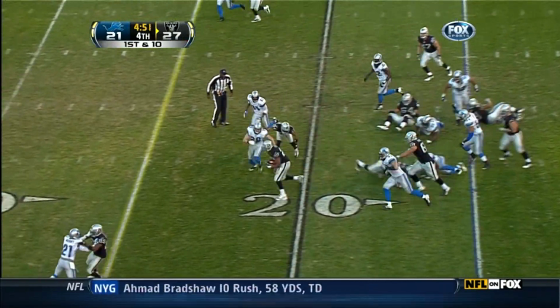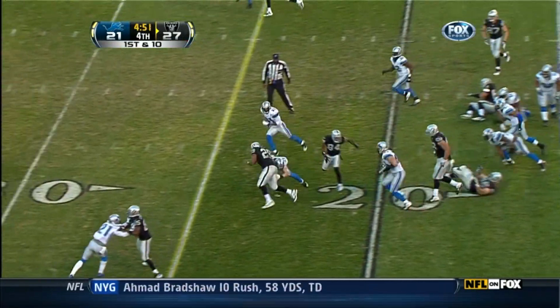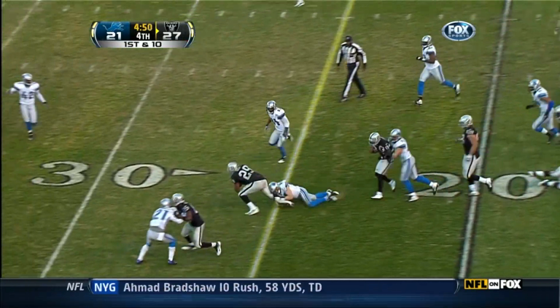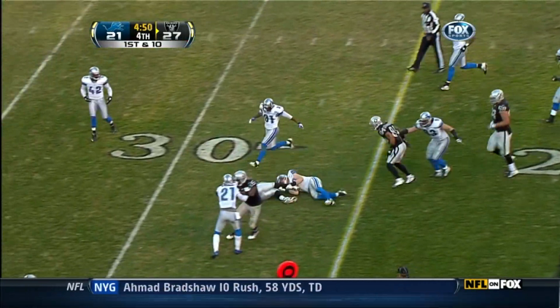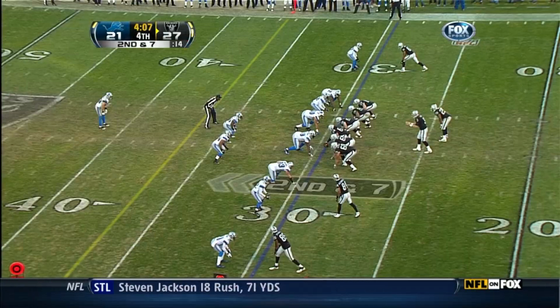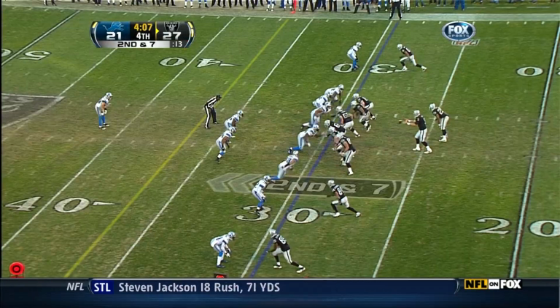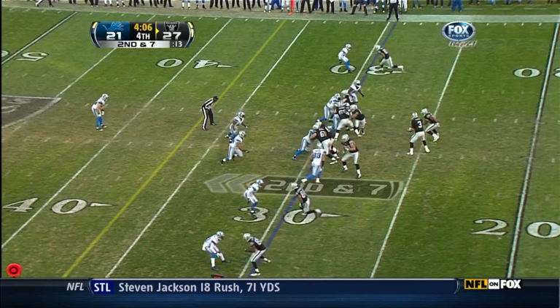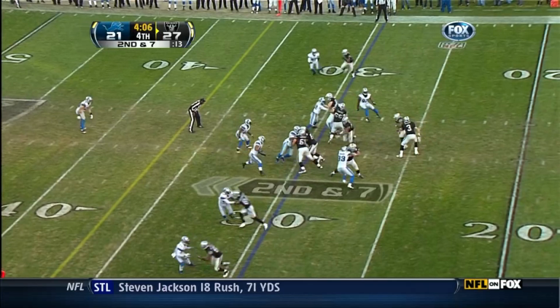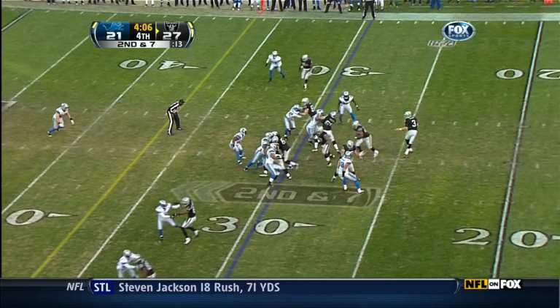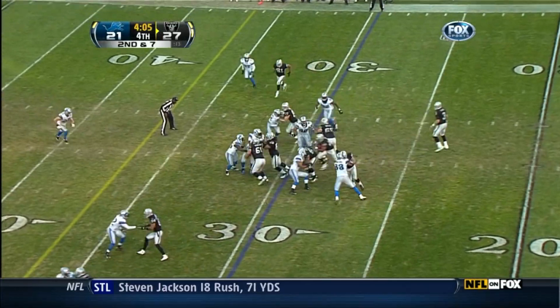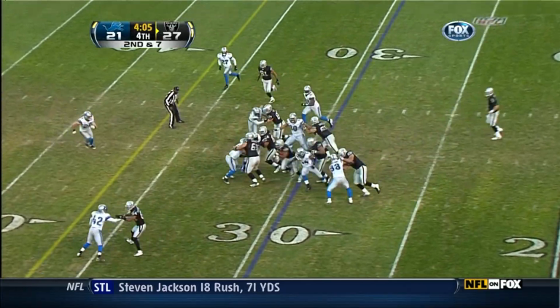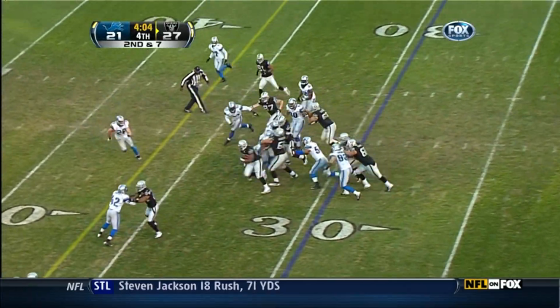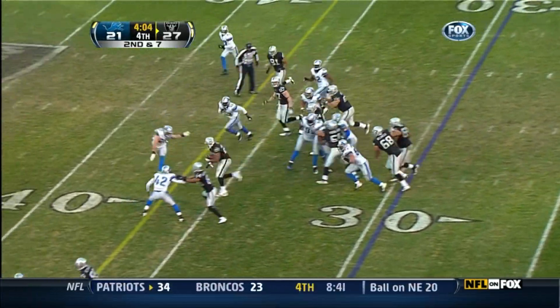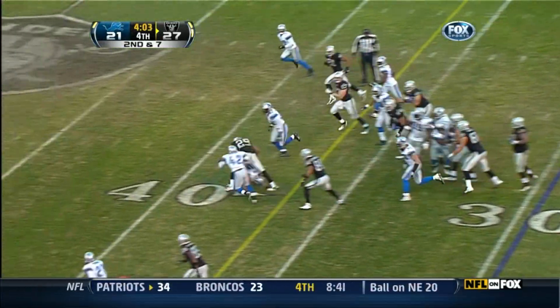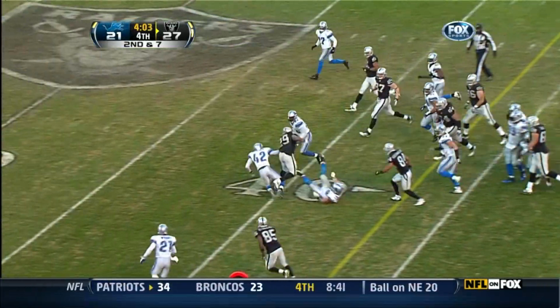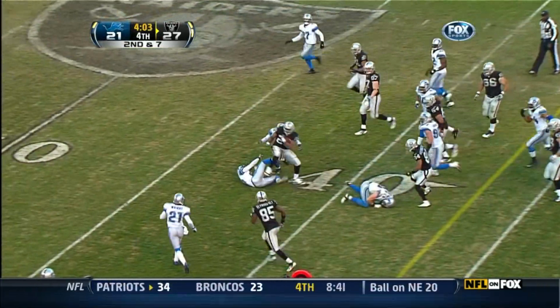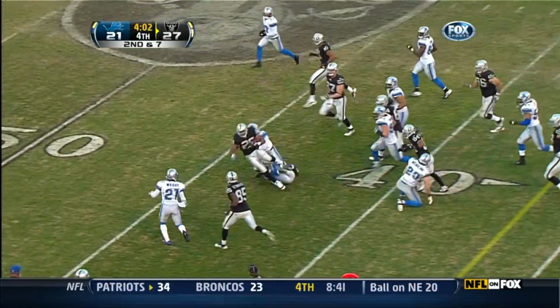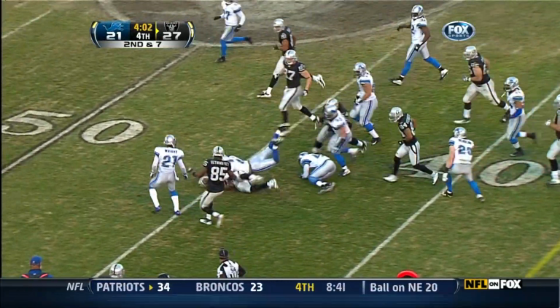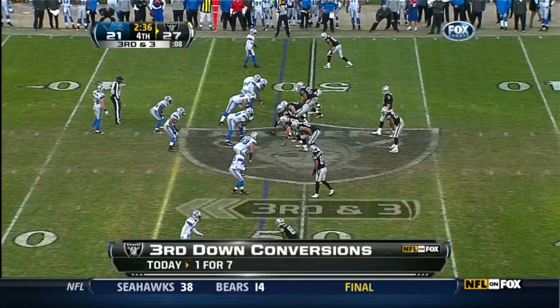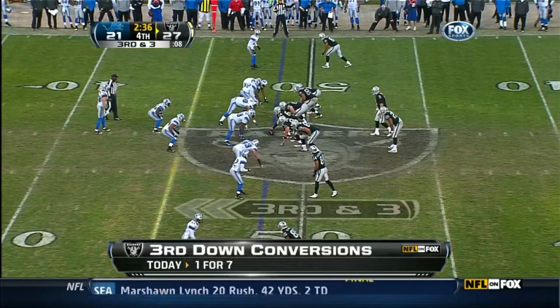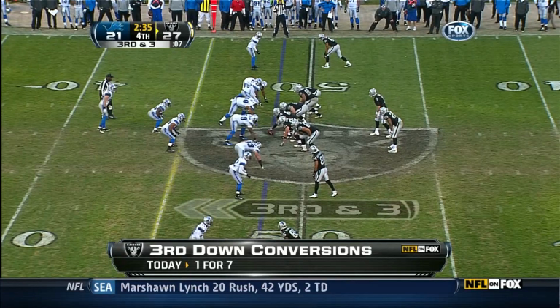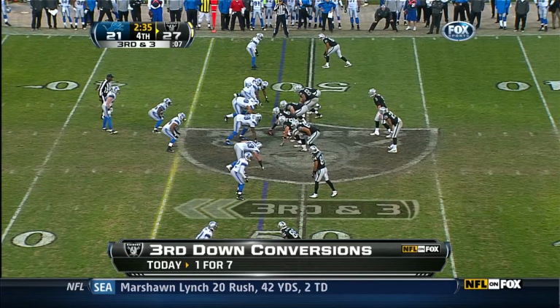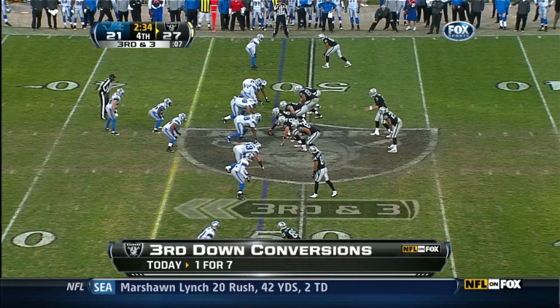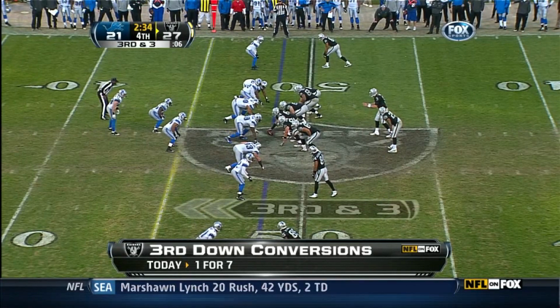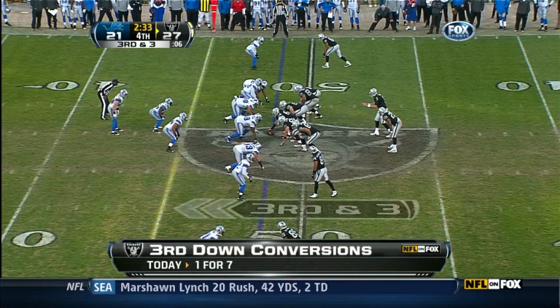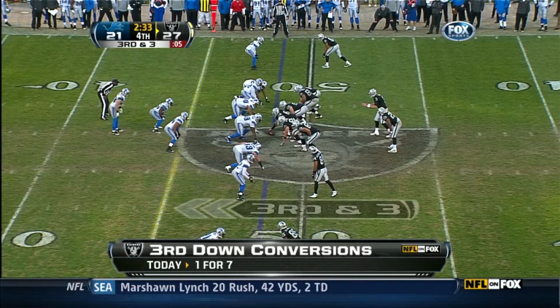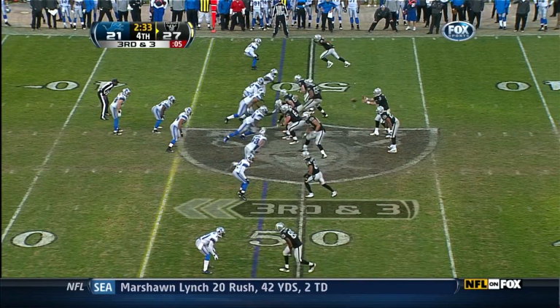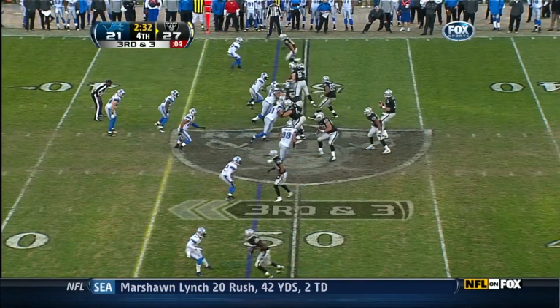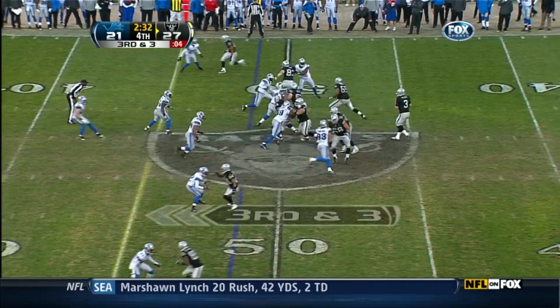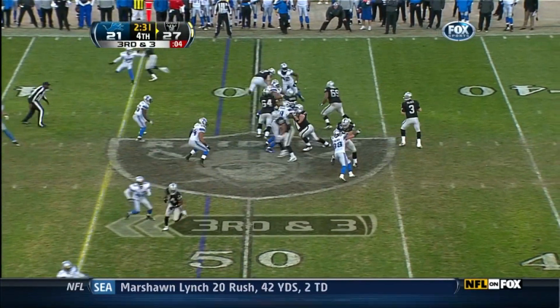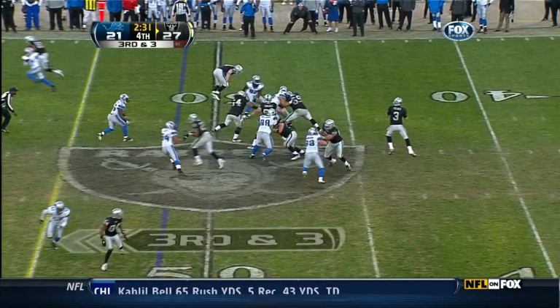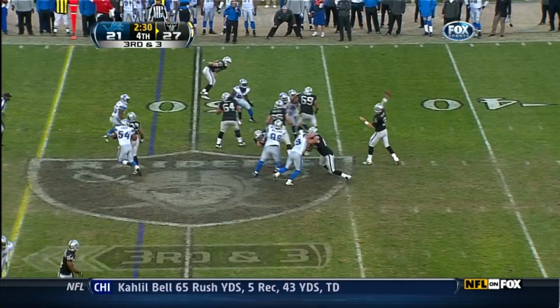And that is a touchdown in the corner of the end zone to Titus Young. Bush again, and again — and this is a first down. This is a chance to seal it for the Raiders or get the football one more time if you're the Lions.